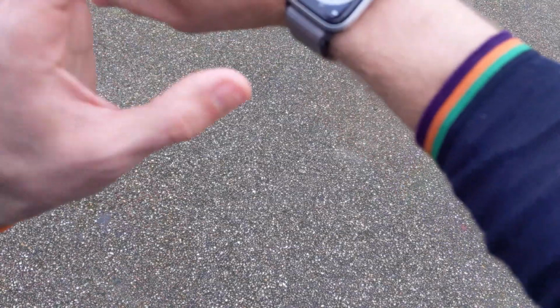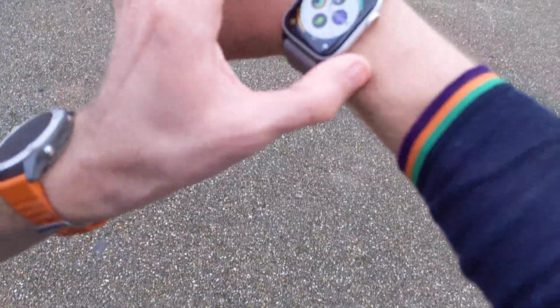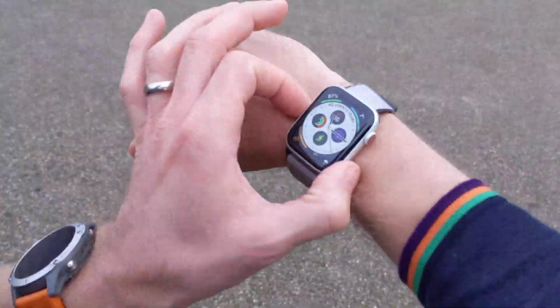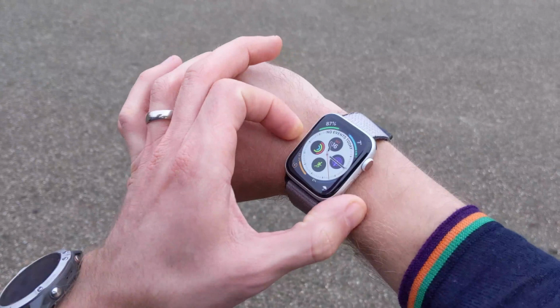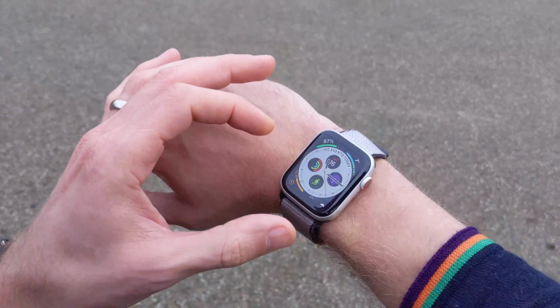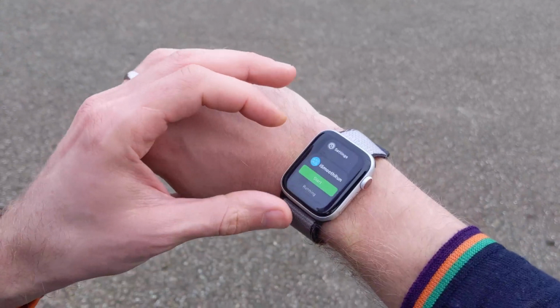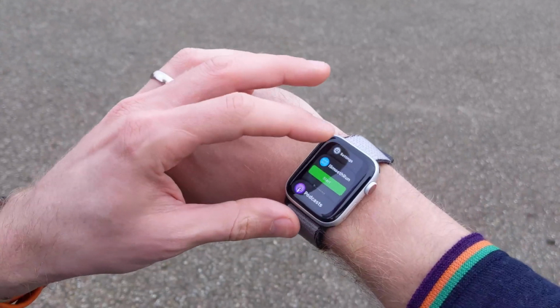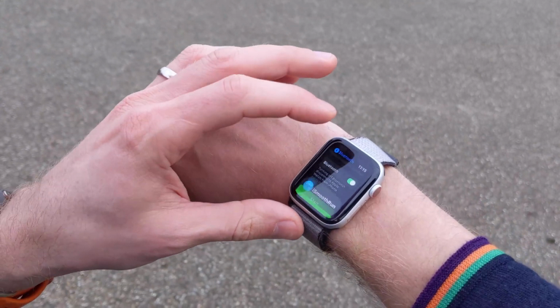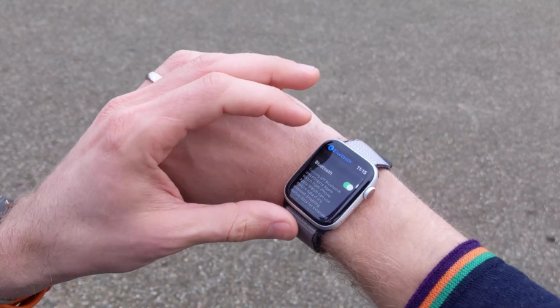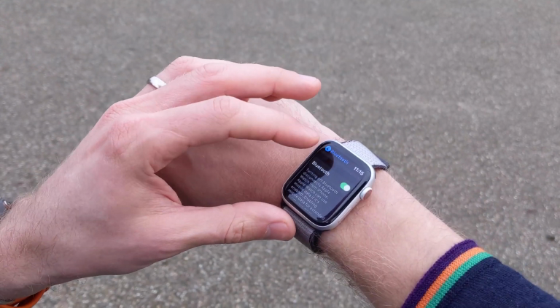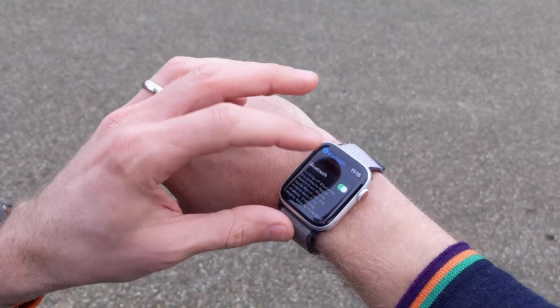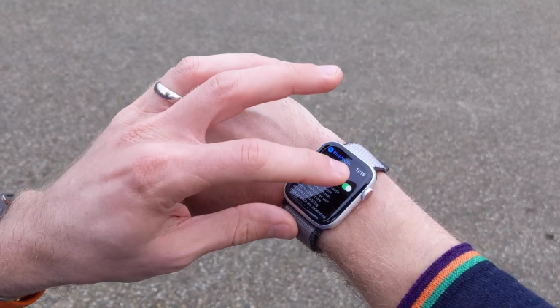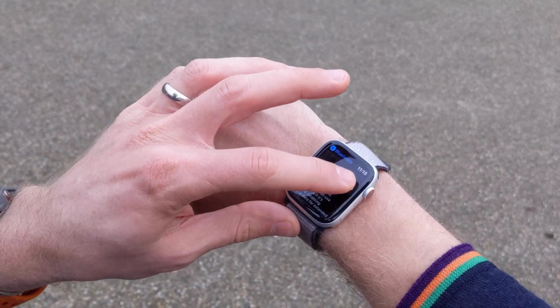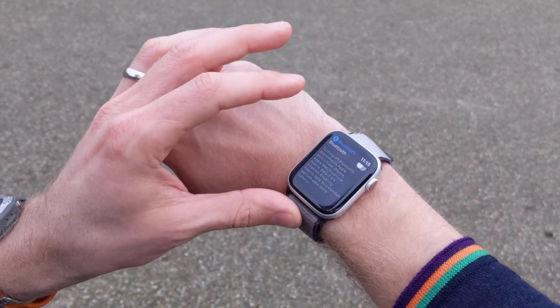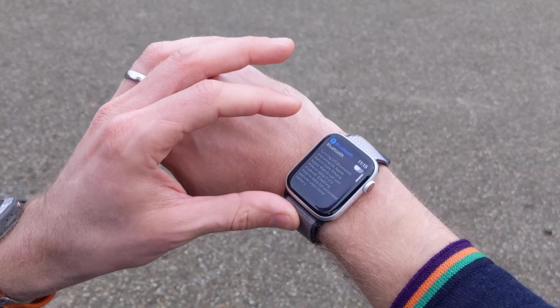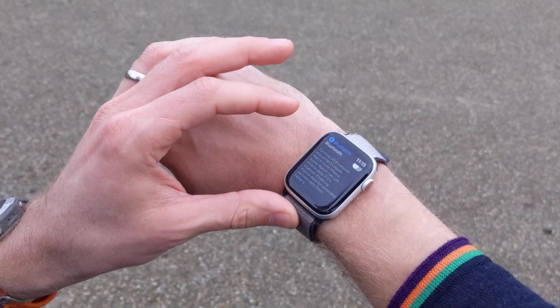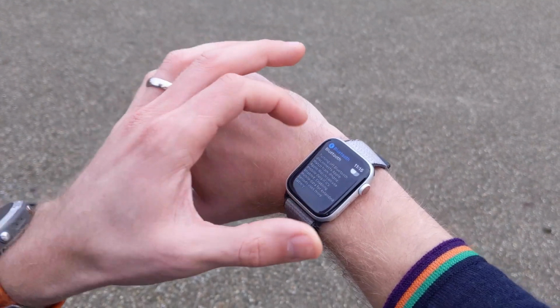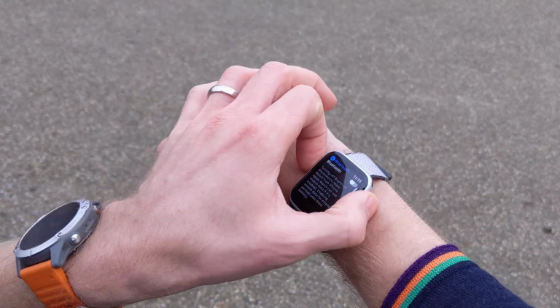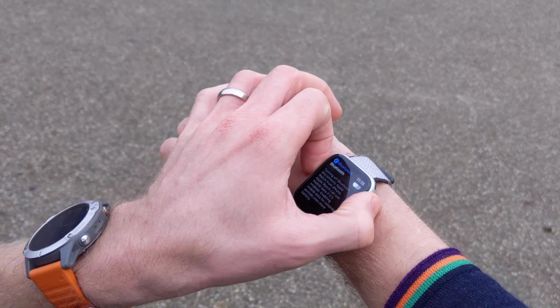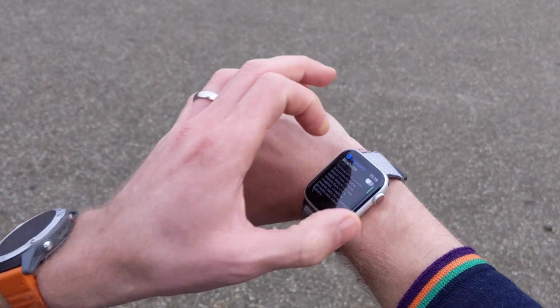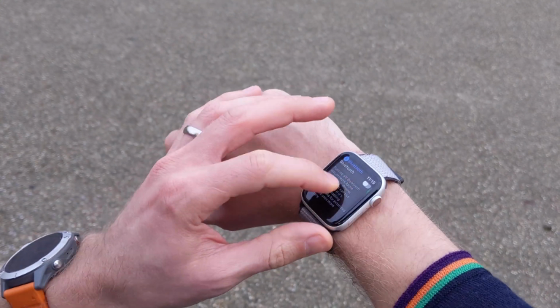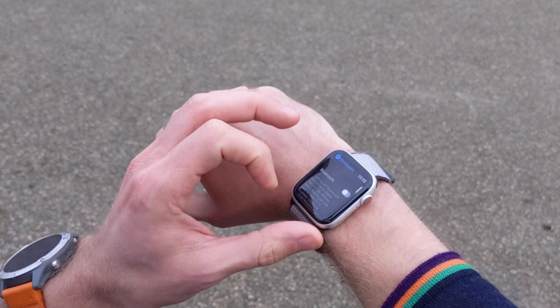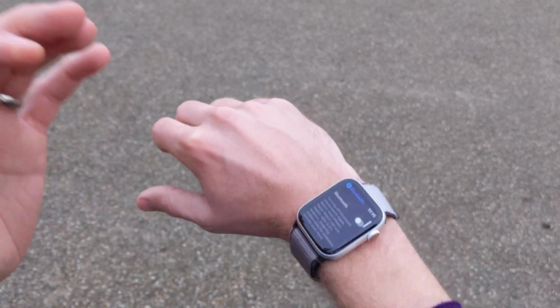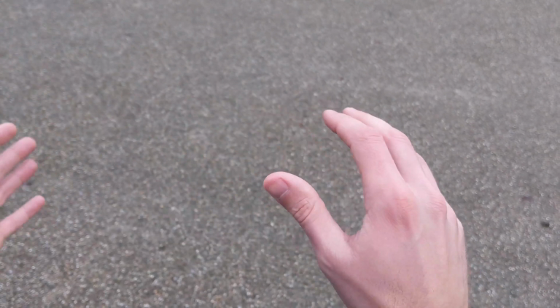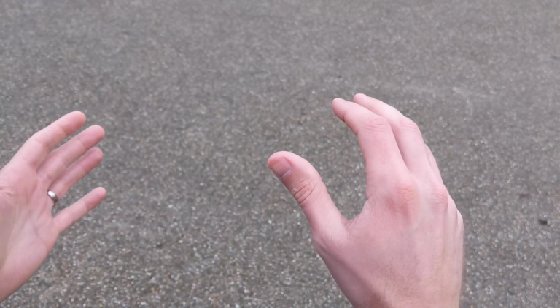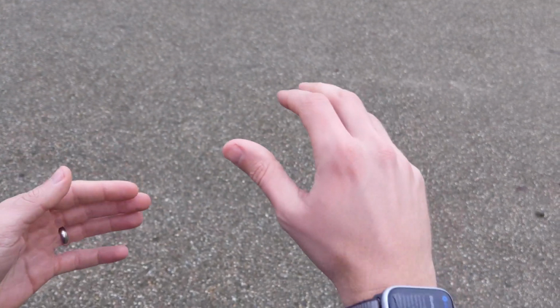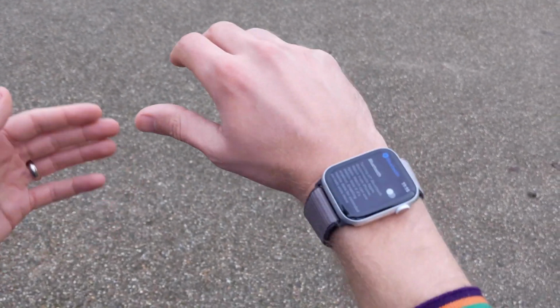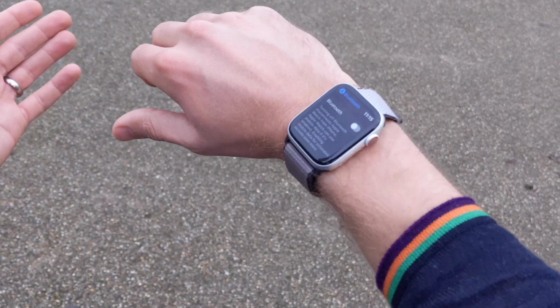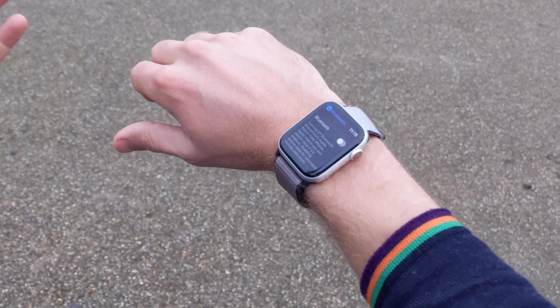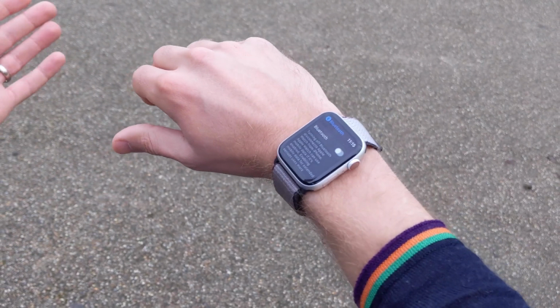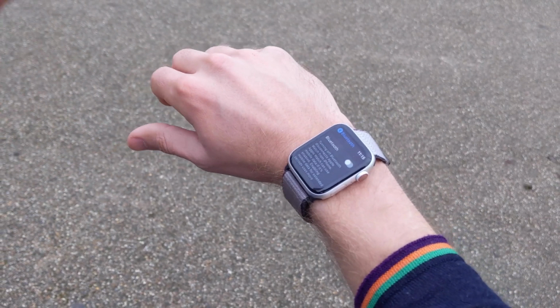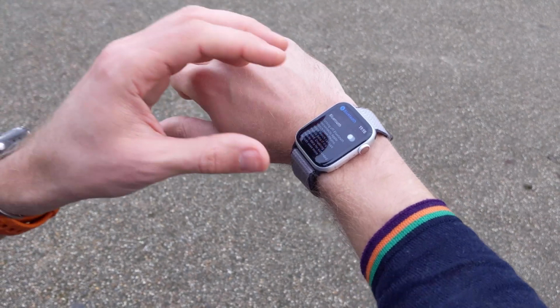A simple thing to do is go to your settings, to Bluetooth, and turn off Bluetooth. Simple as that. The problem with this is obviously you can't use any of your Bluetooth accessories with your watch then.